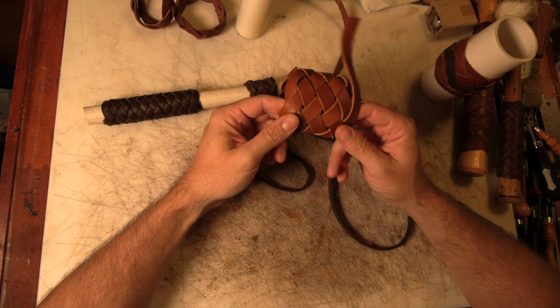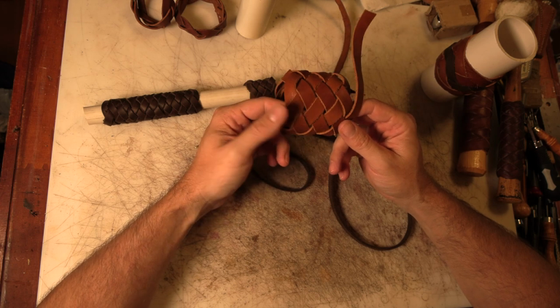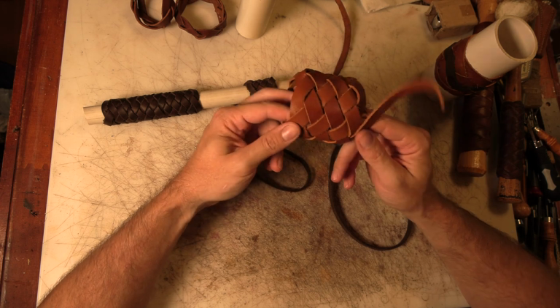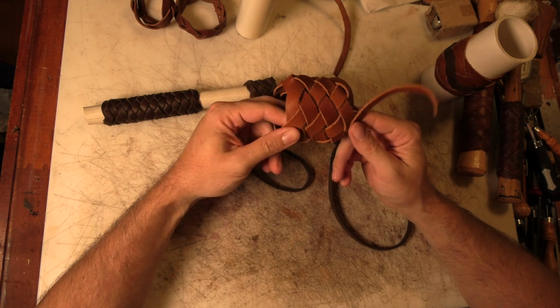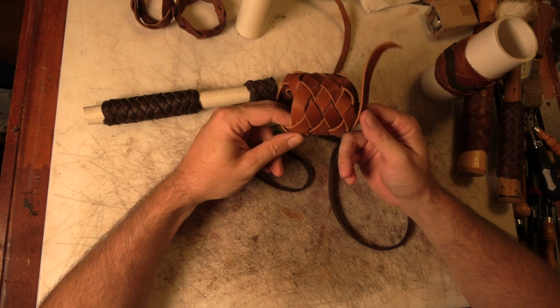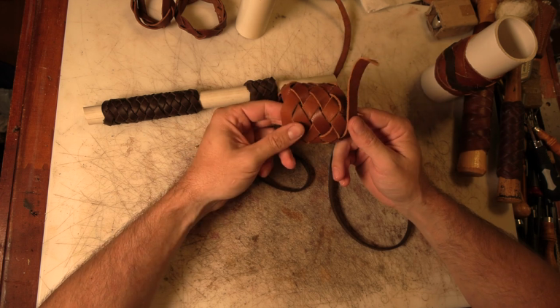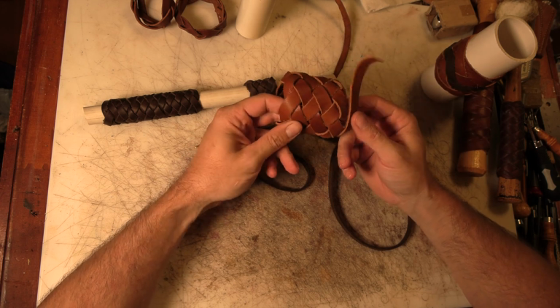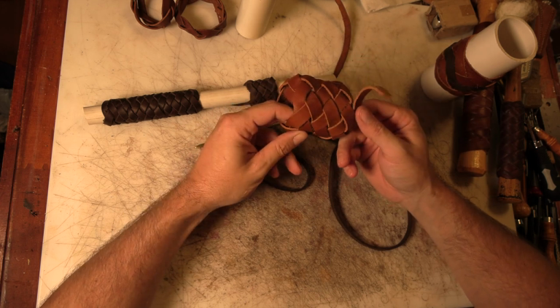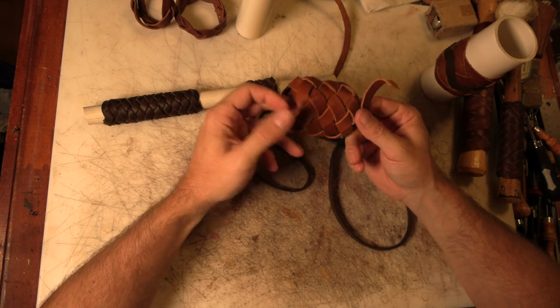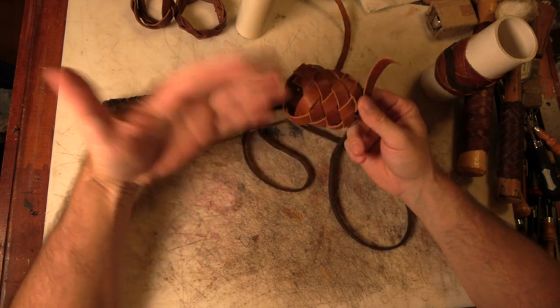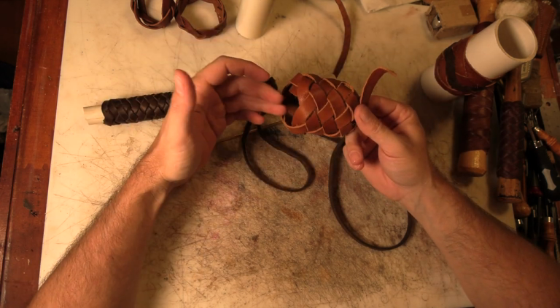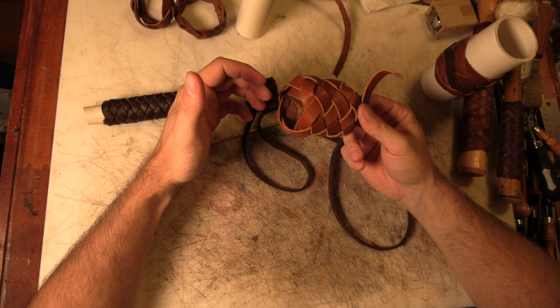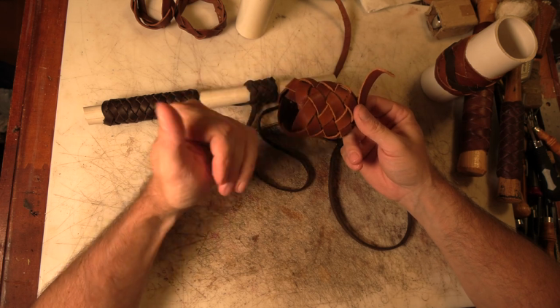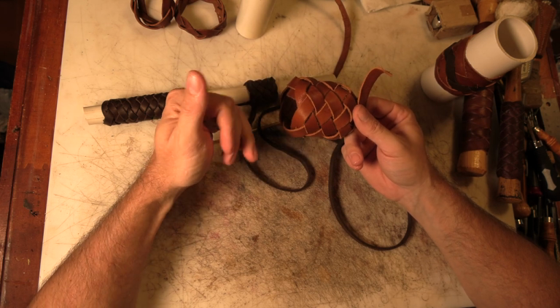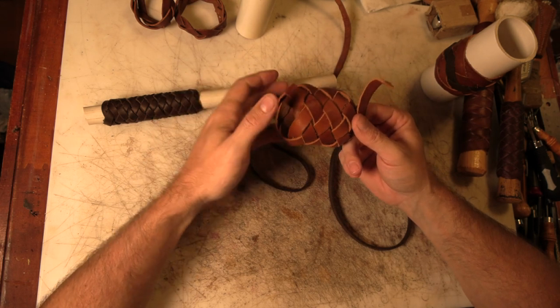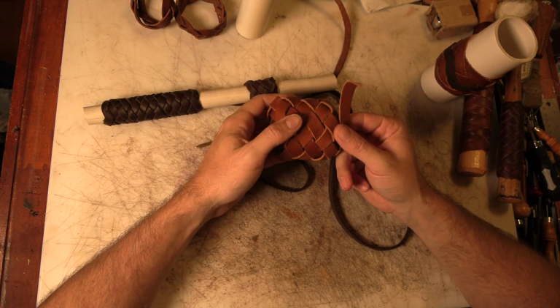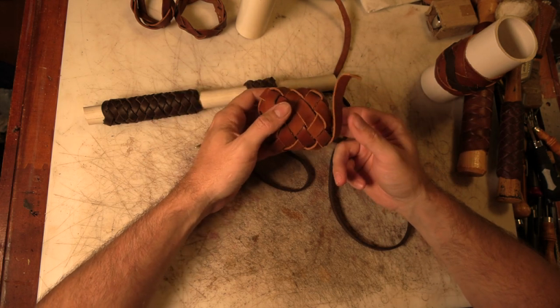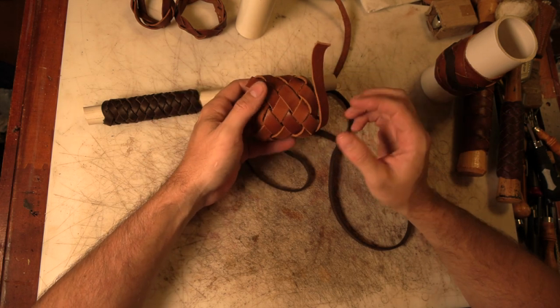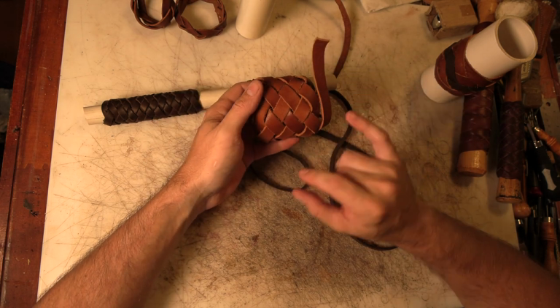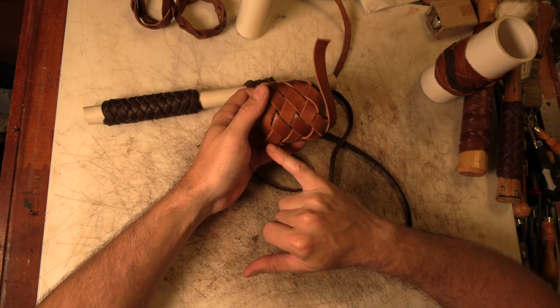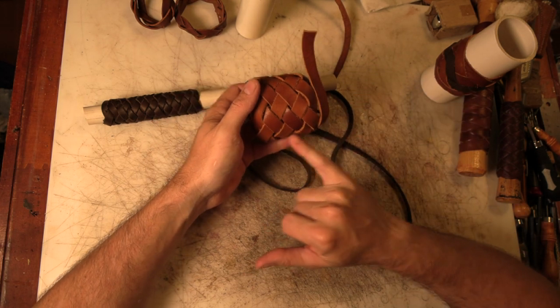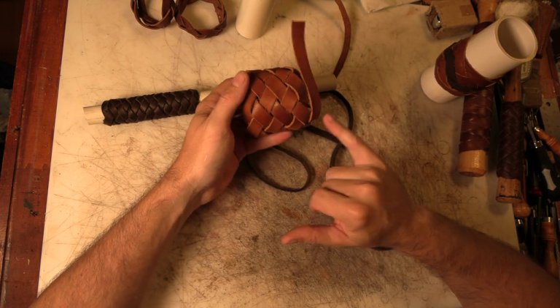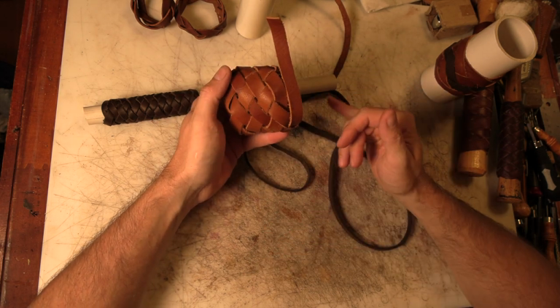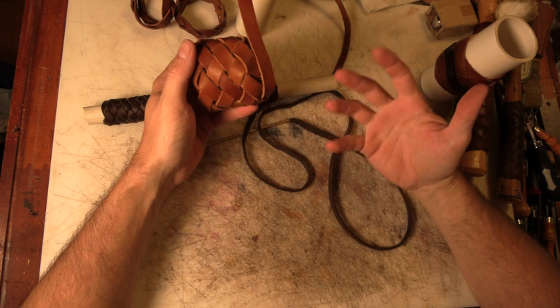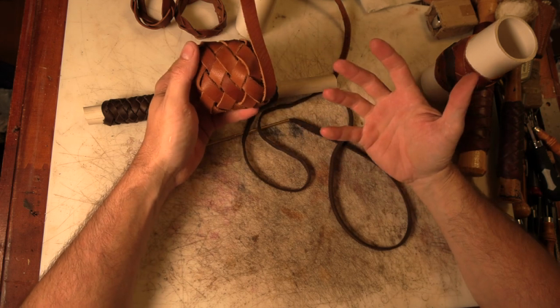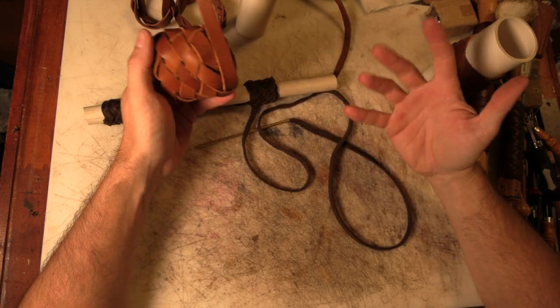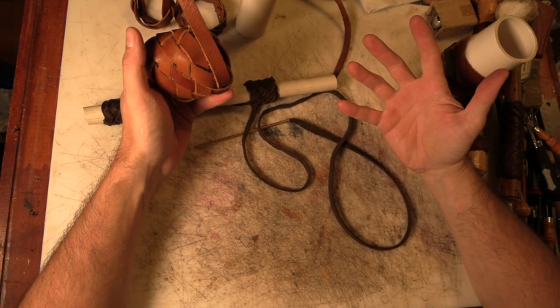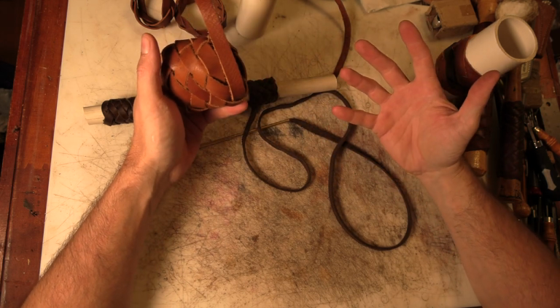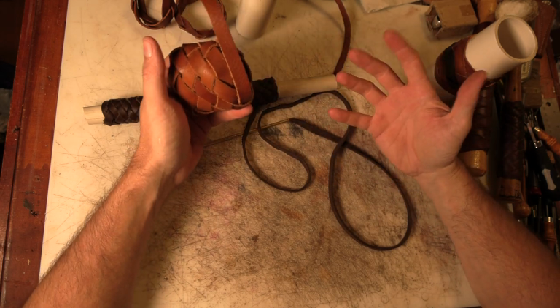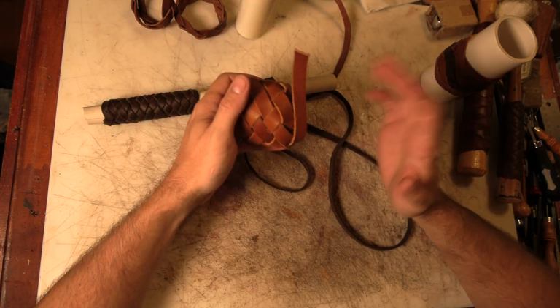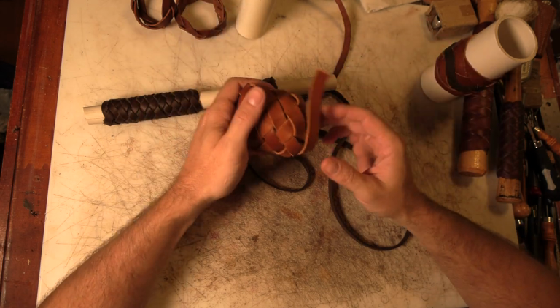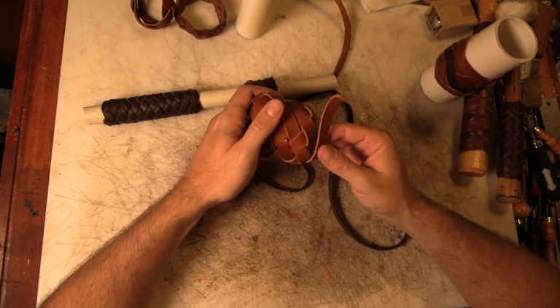What I have now is — I've raised that five-part four-bite Turk's head into a seven-part six-bite Turk's head. It's just larger and easier to see. You can continue doing this — go through and add two parts and two bites, and it becomes a nine-part eight-bite. It just keeps going.